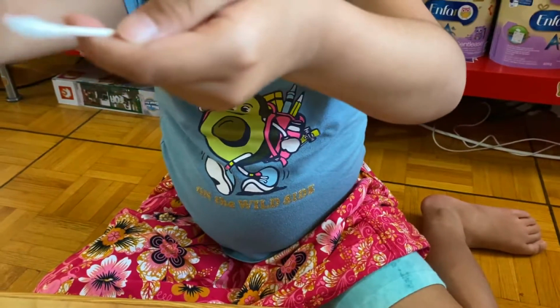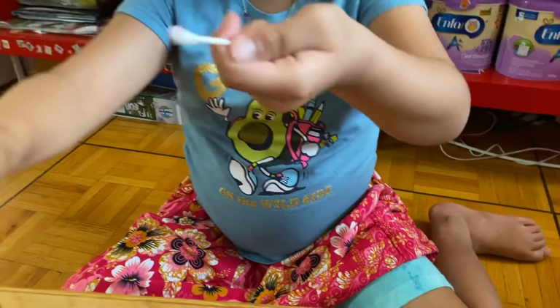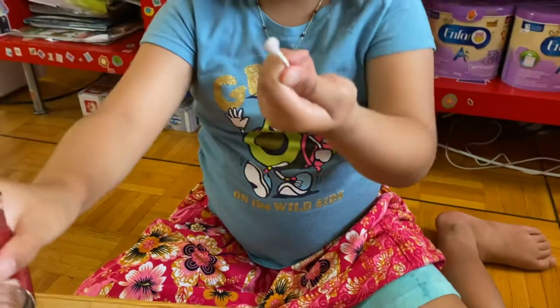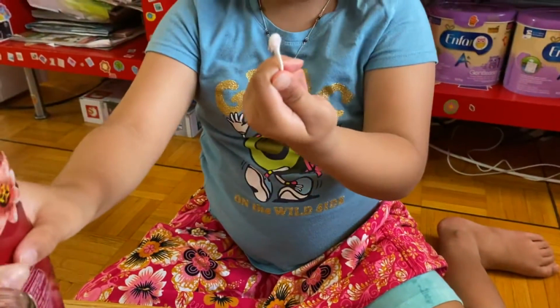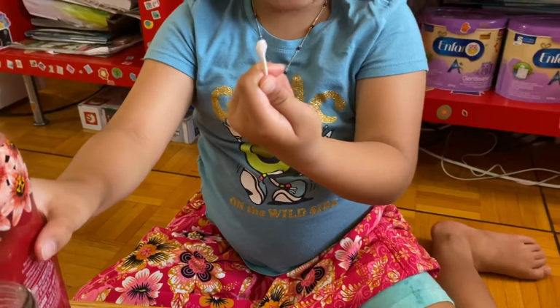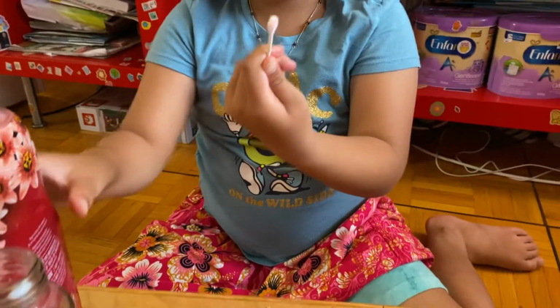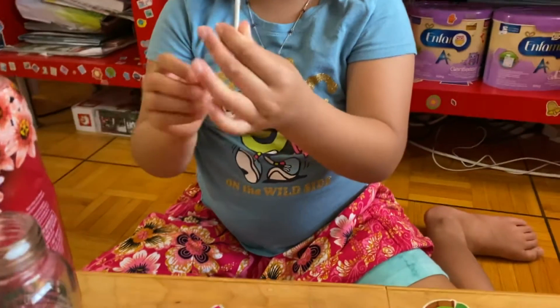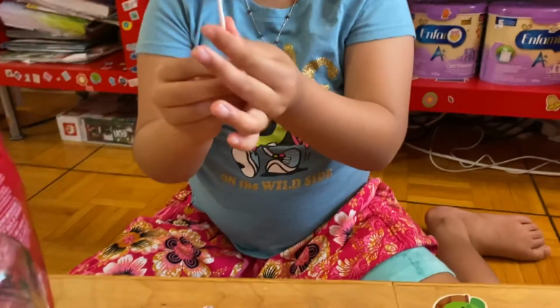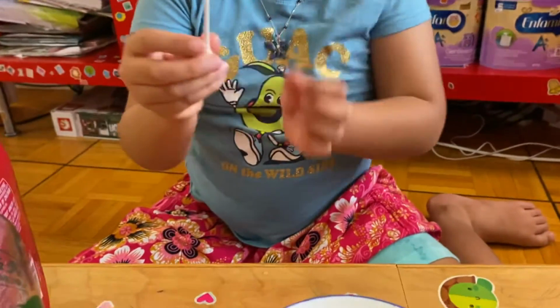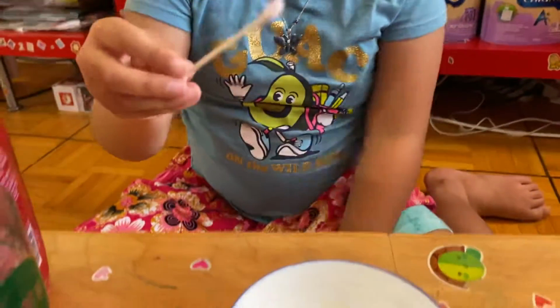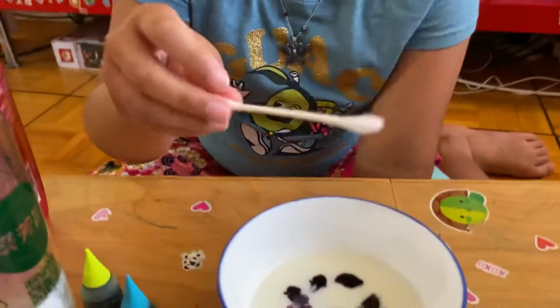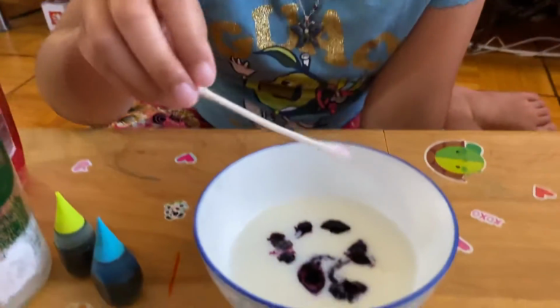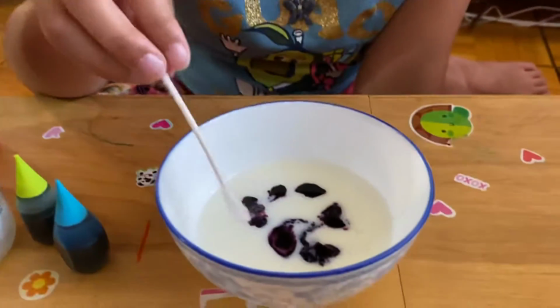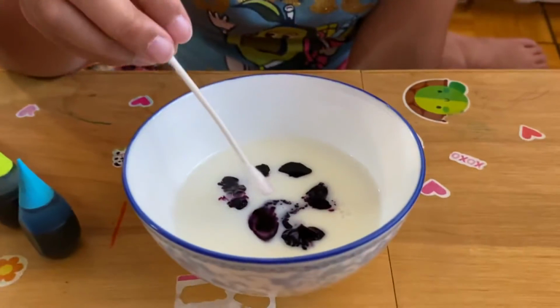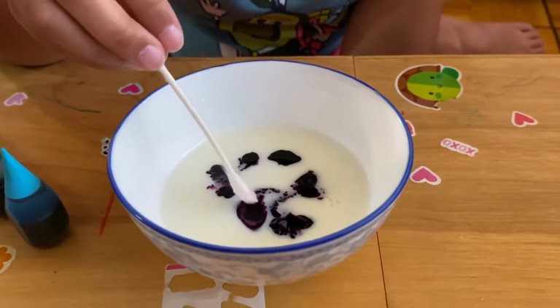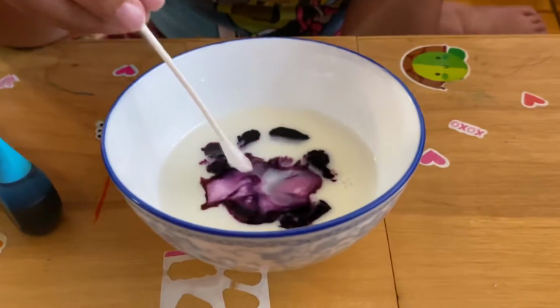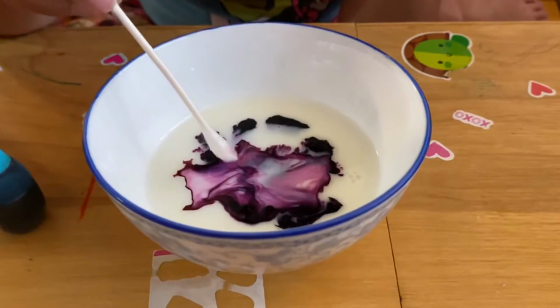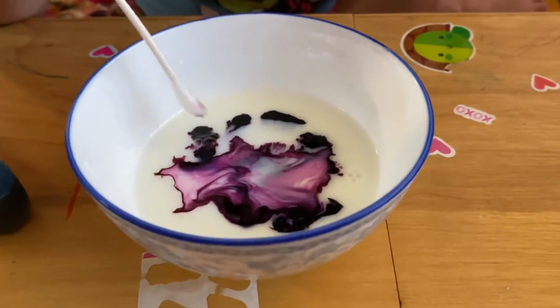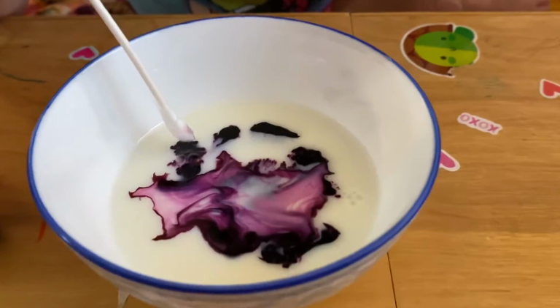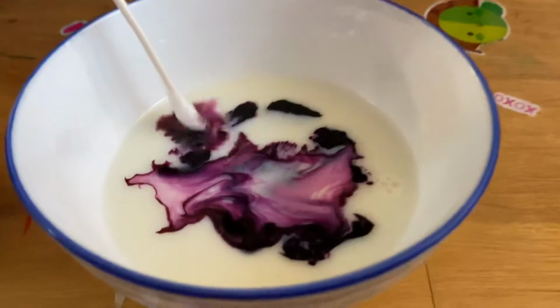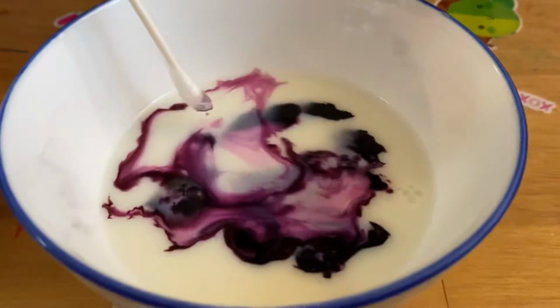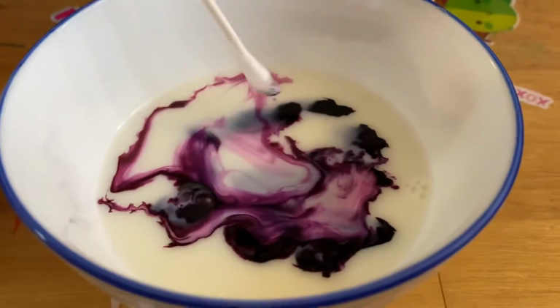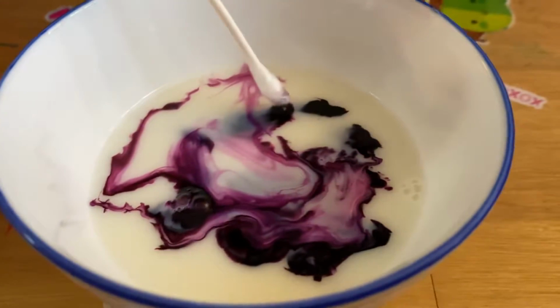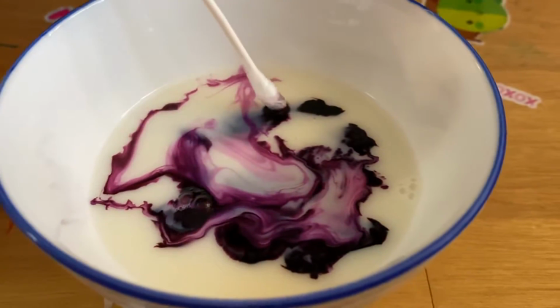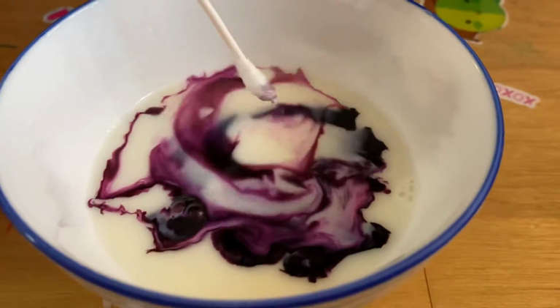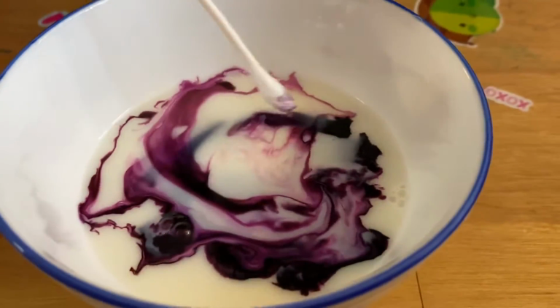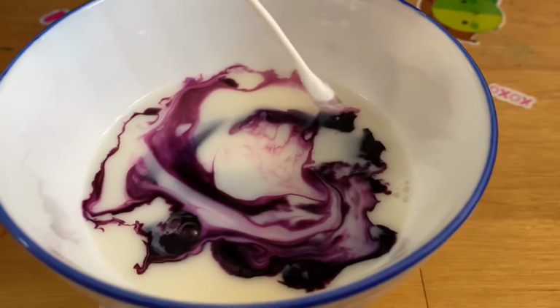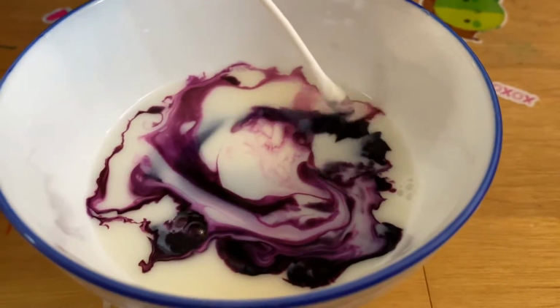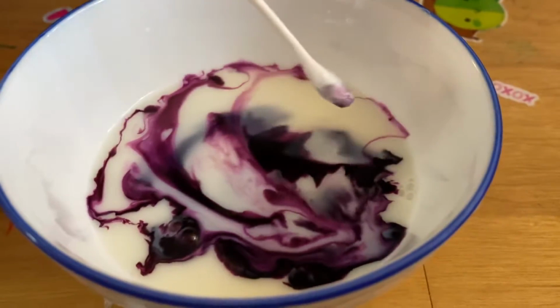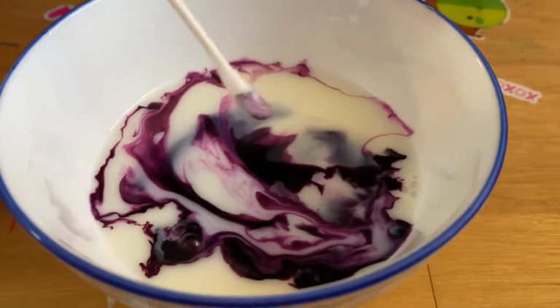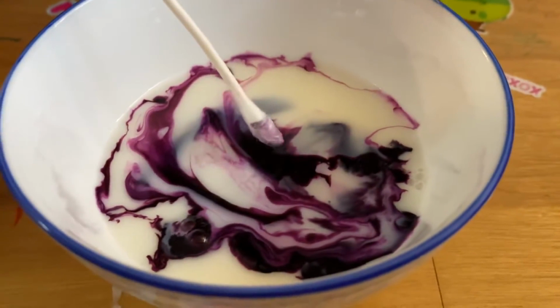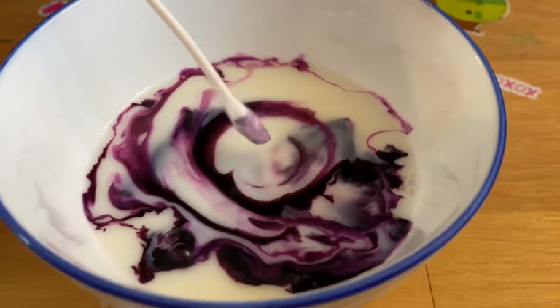One drop of dish soap, I mean. Then put it in the middle. The colors start to run around like they're exploding.